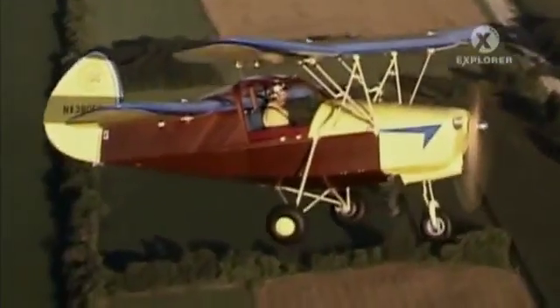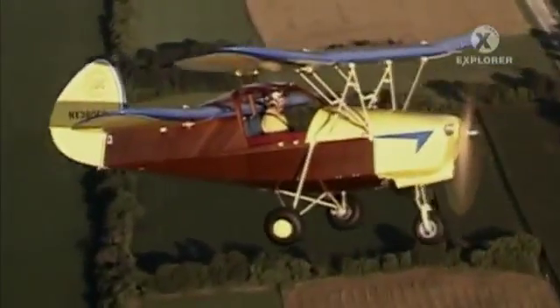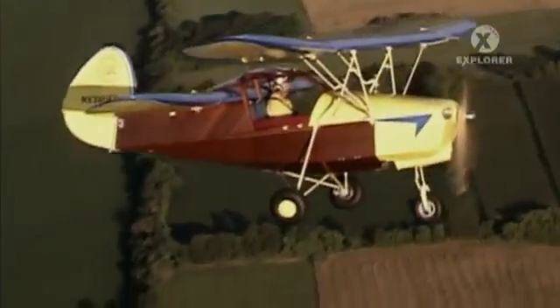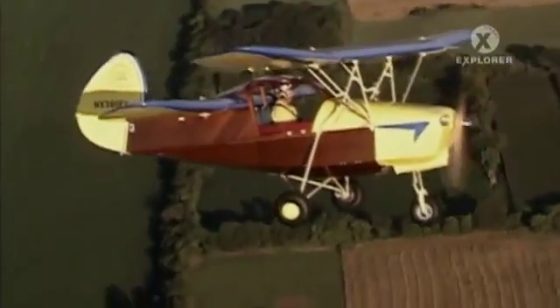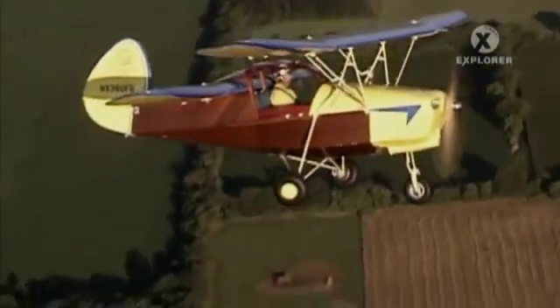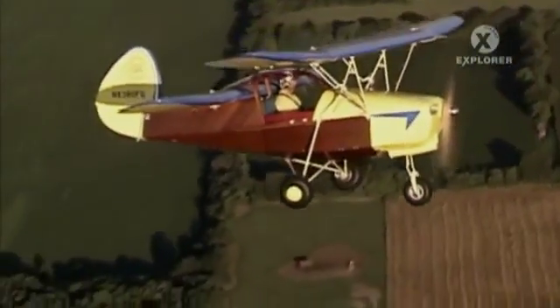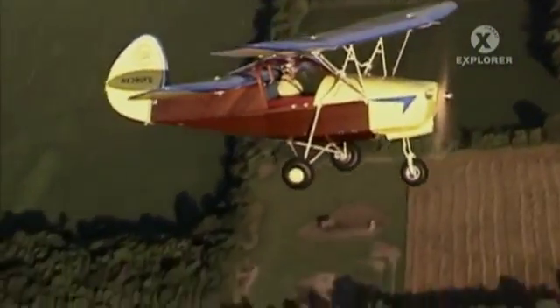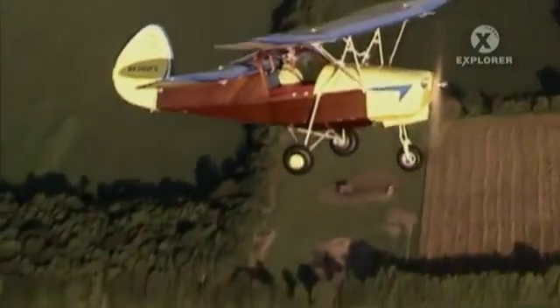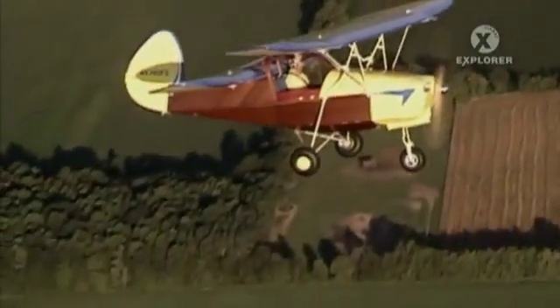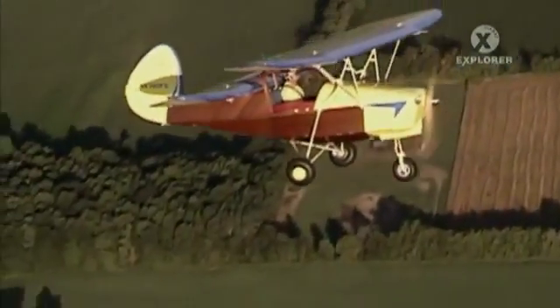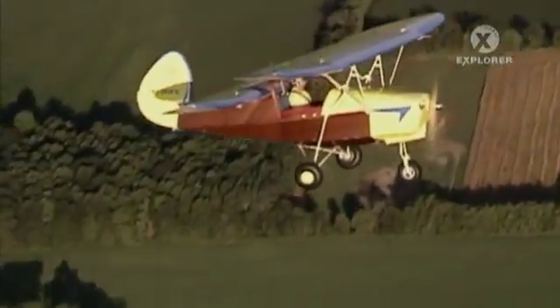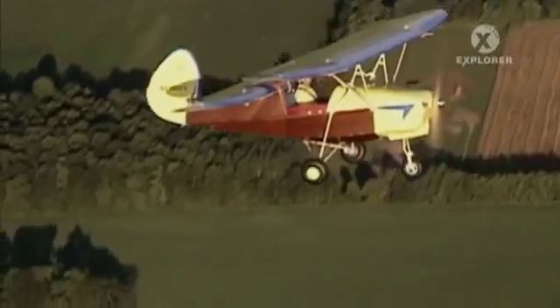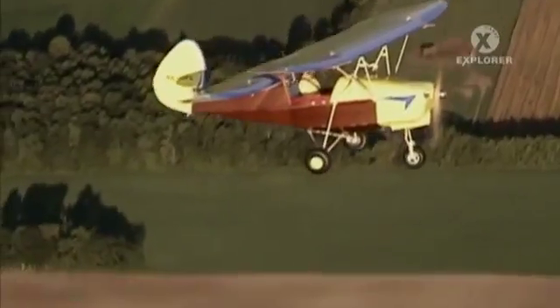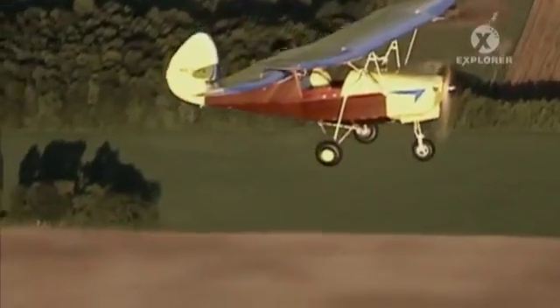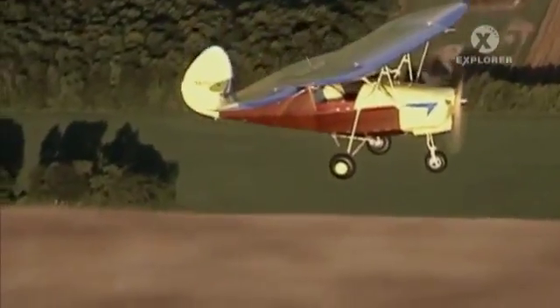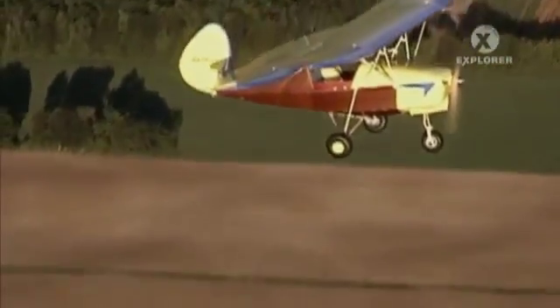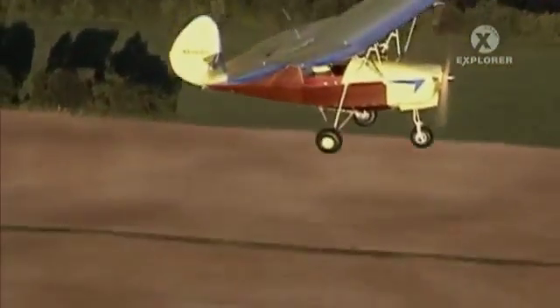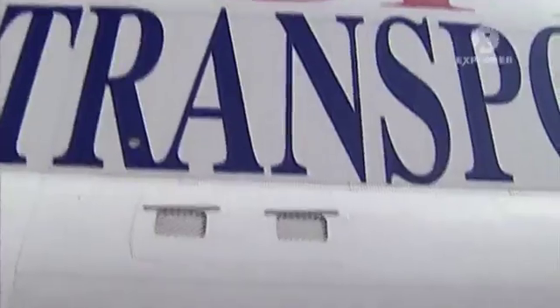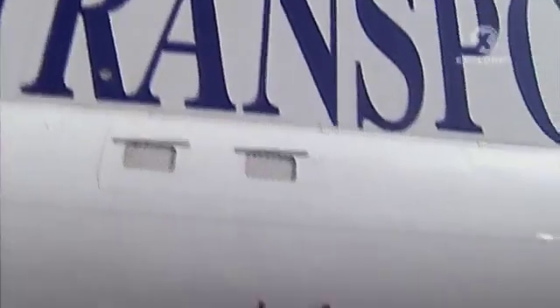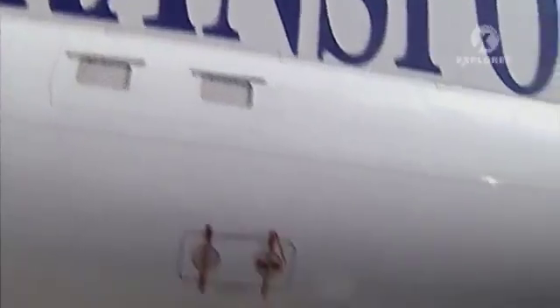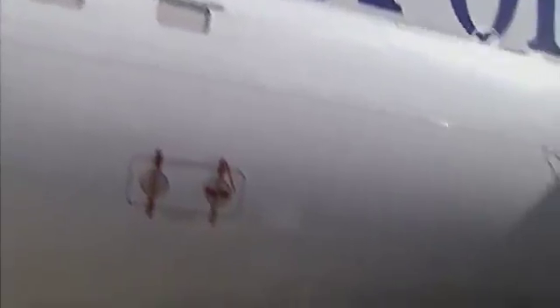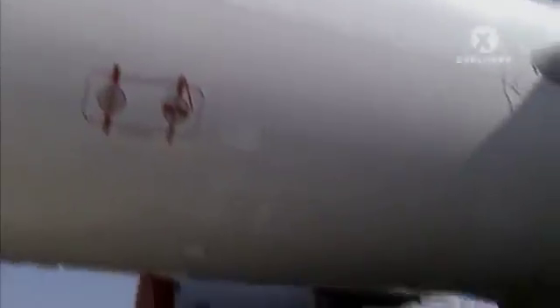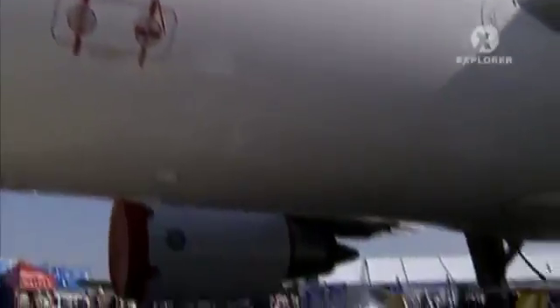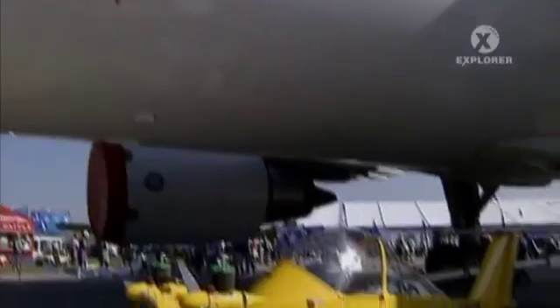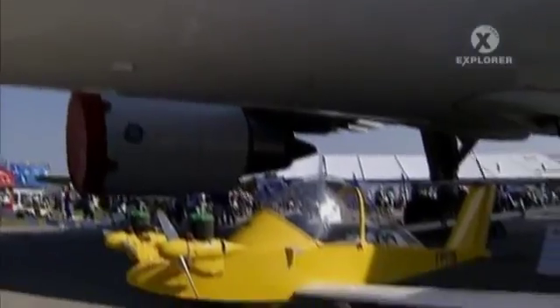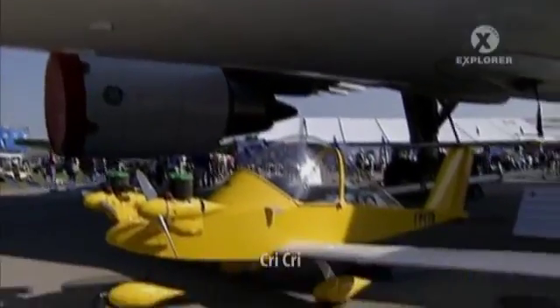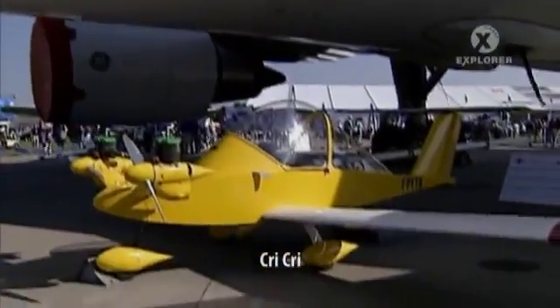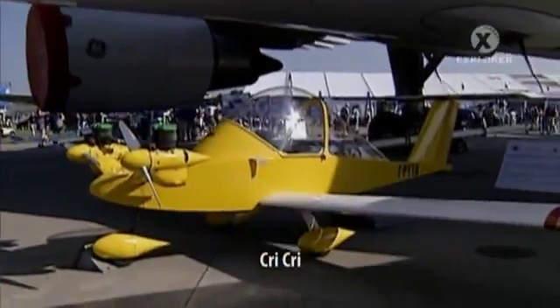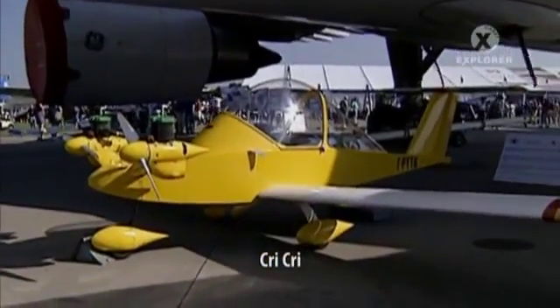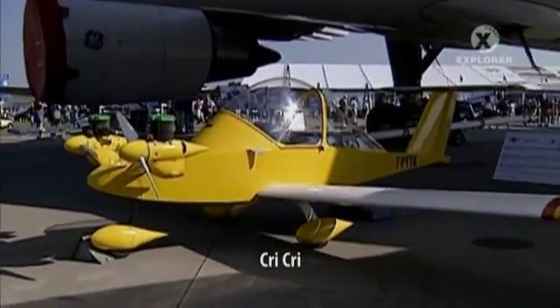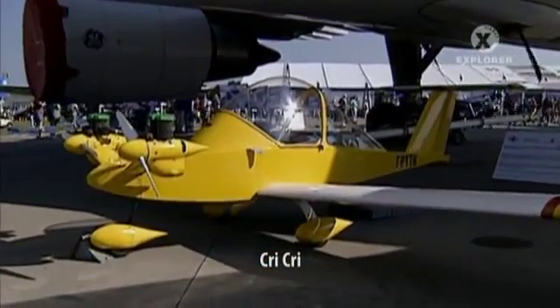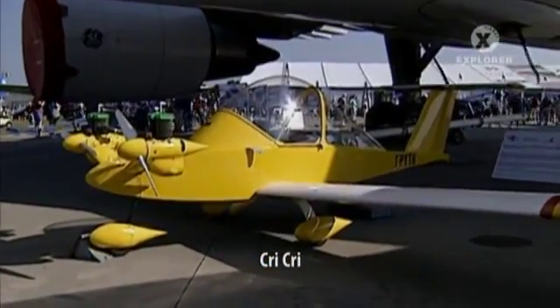The Flying Flea was not the only French micro-aircraft to earn a cult following. Meet the Cree-Cree, or Cricket, a legend that still flies today.